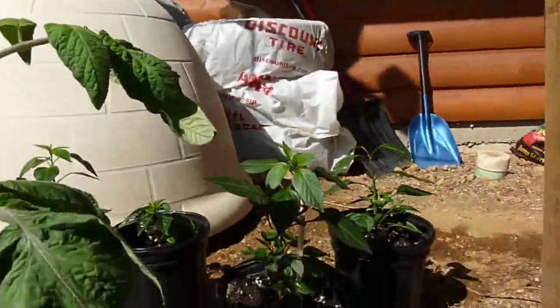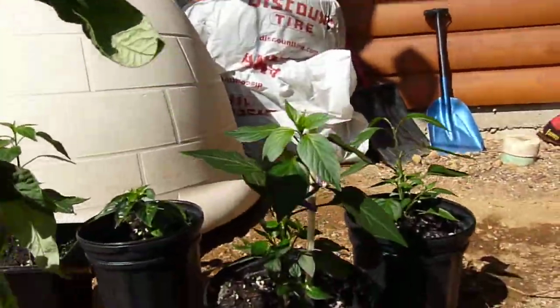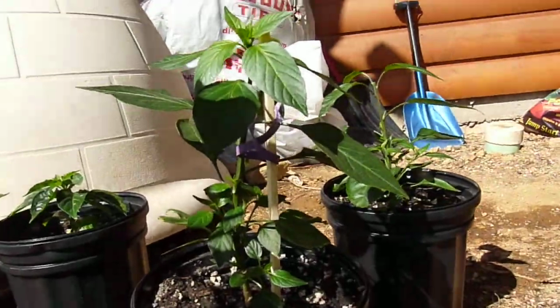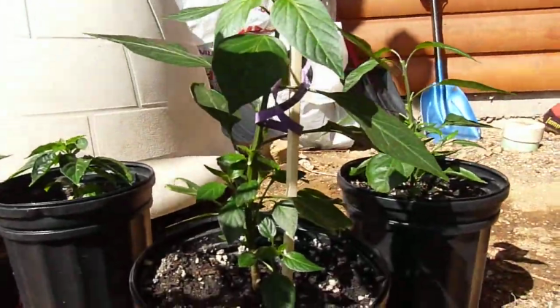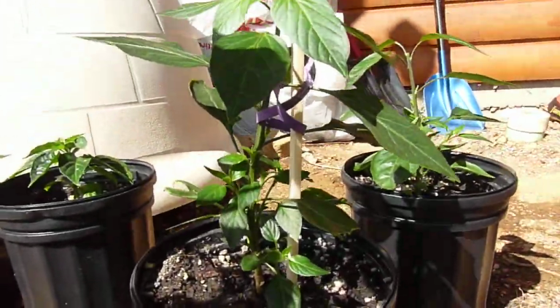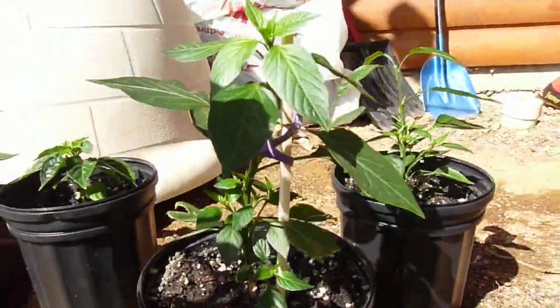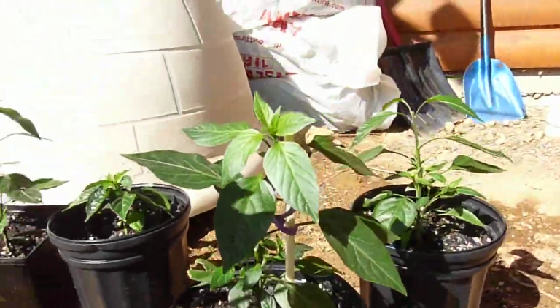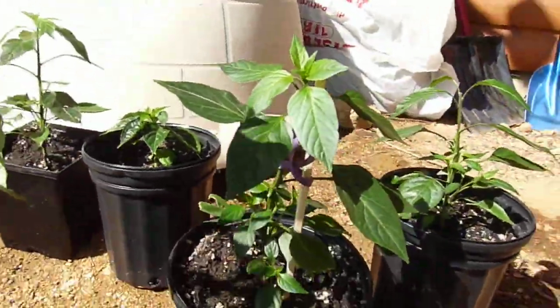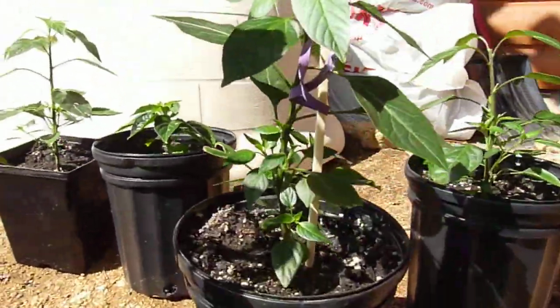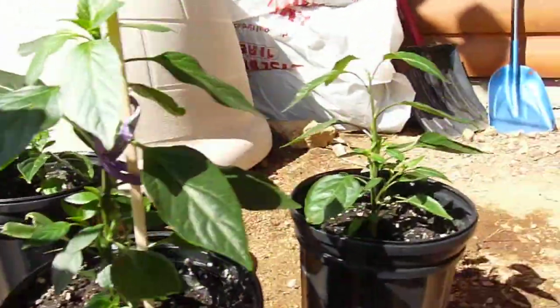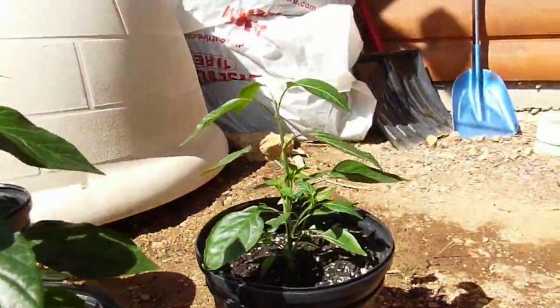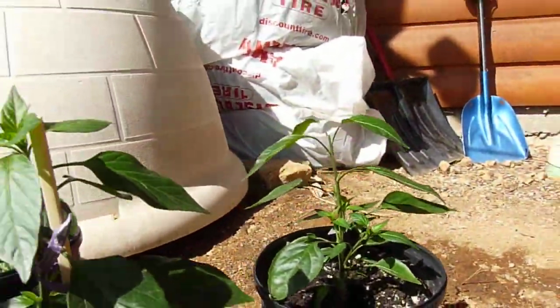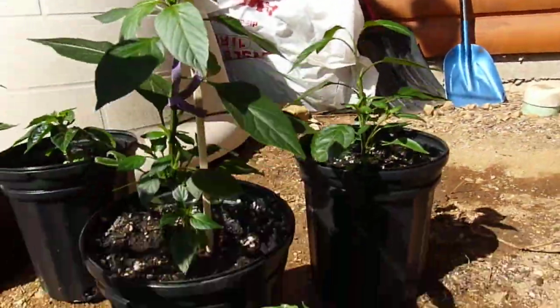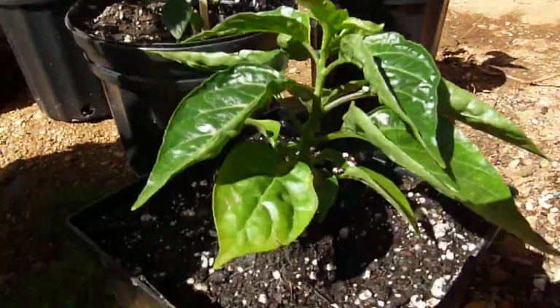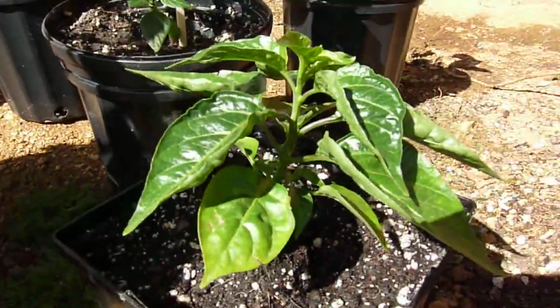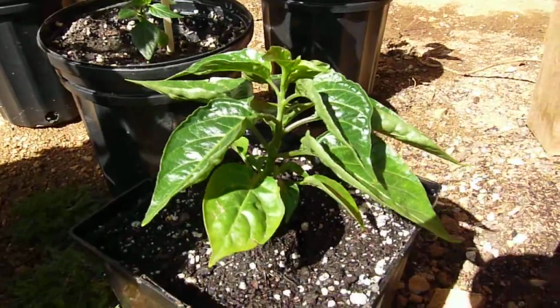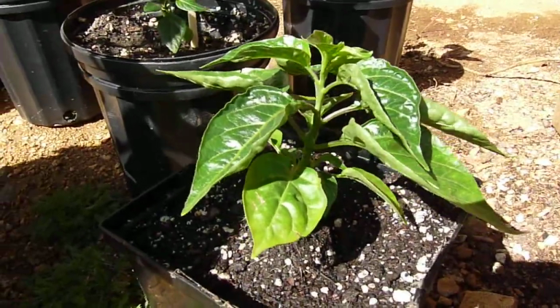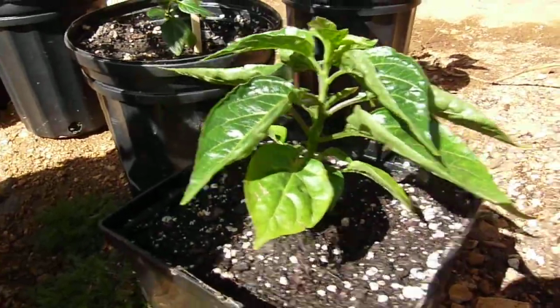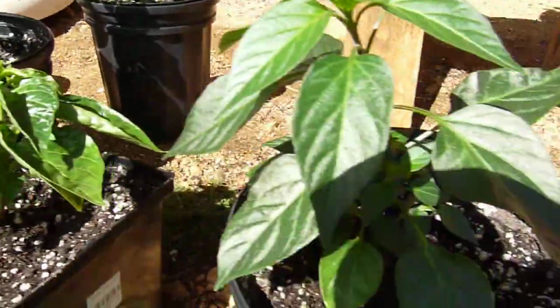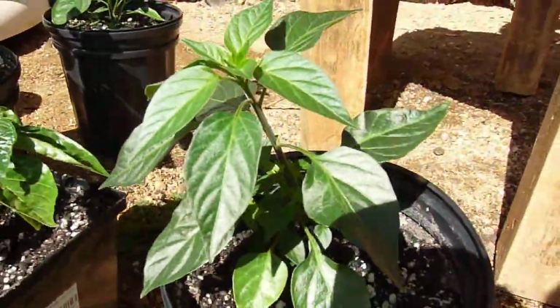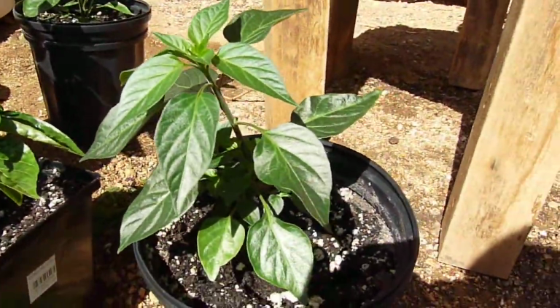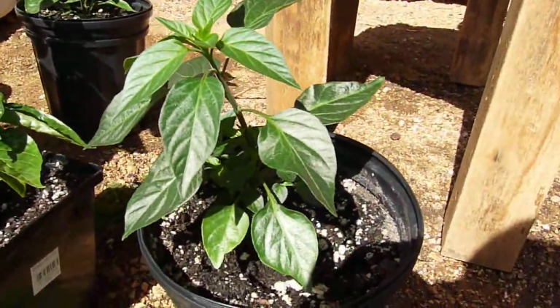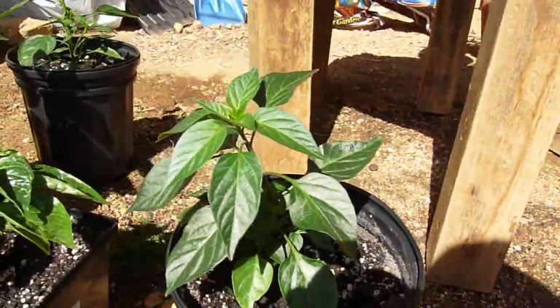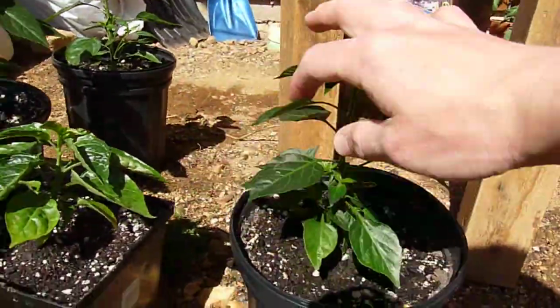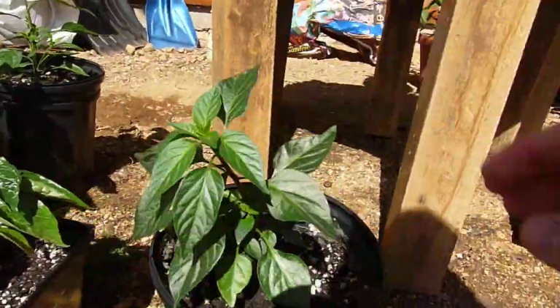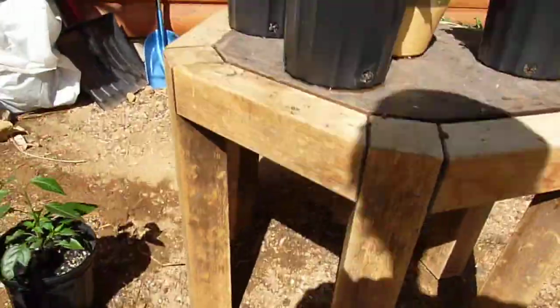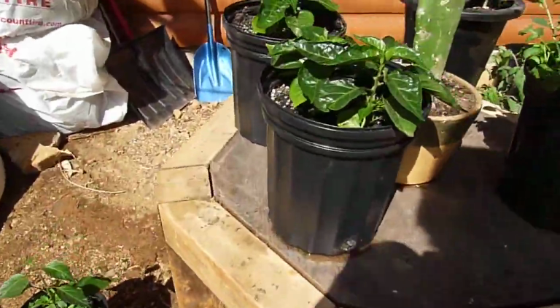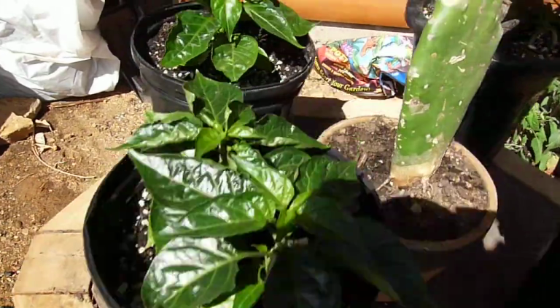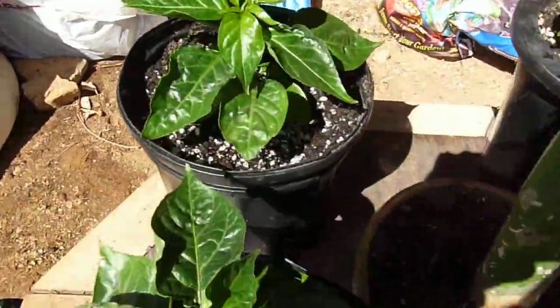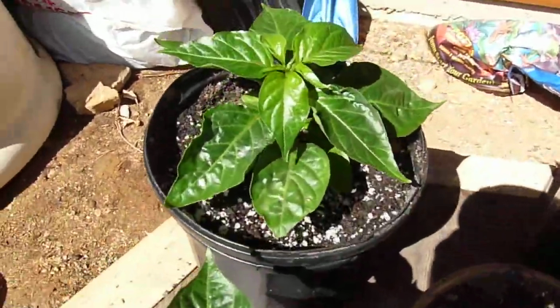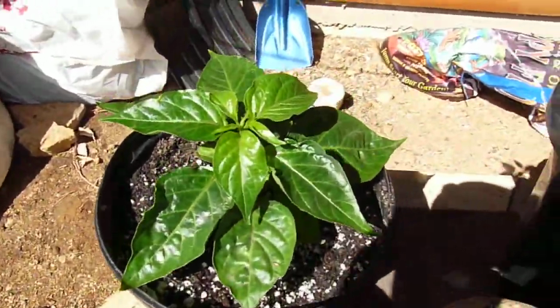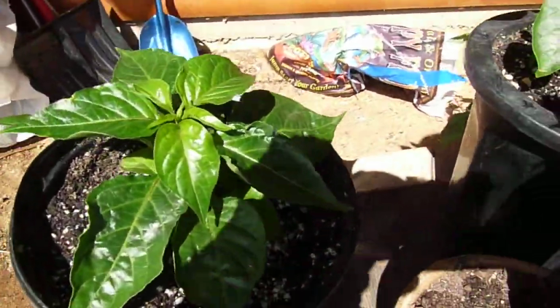Peppers are getting big. There's some of the serranos, and the habaneros getting big. Another serrano doing really well. That's the biggest habanero.